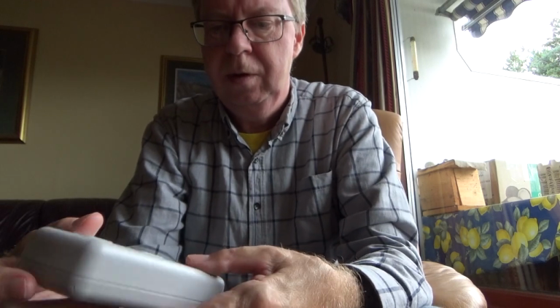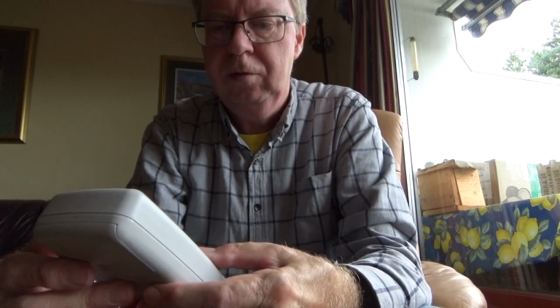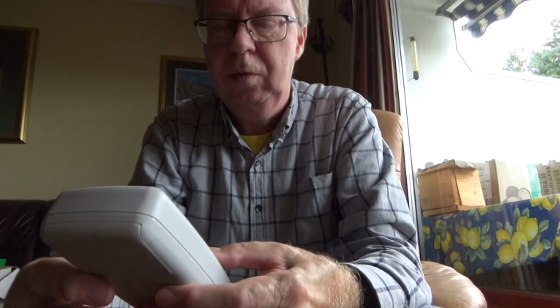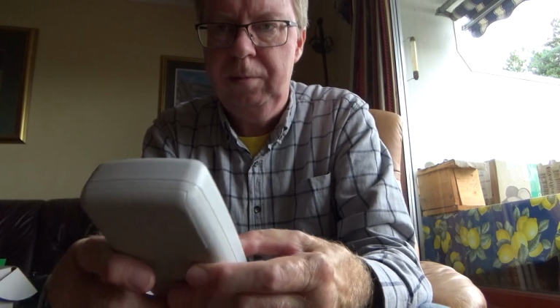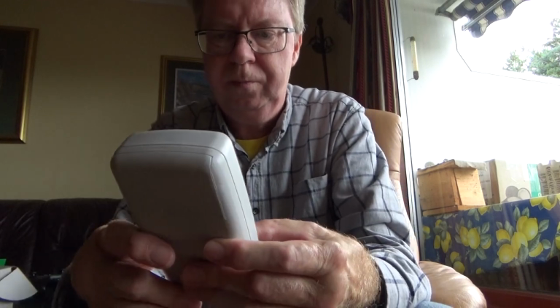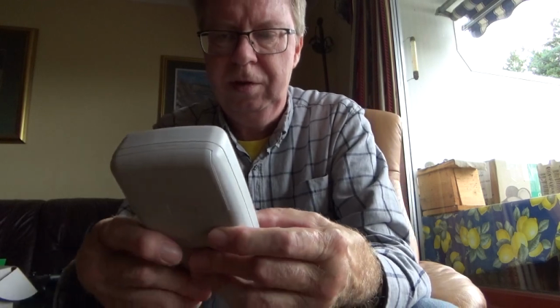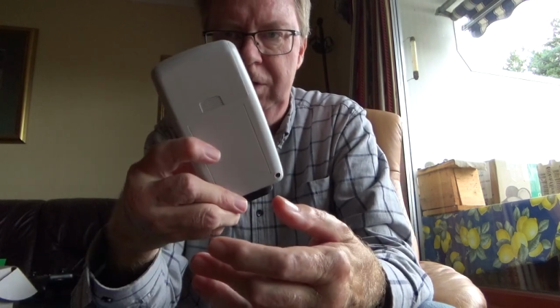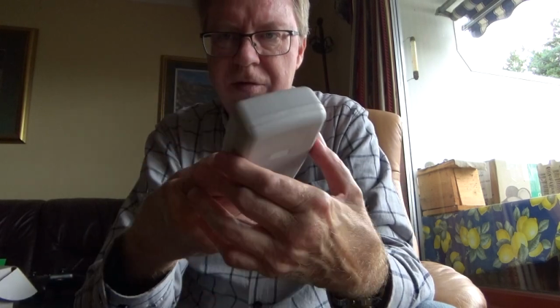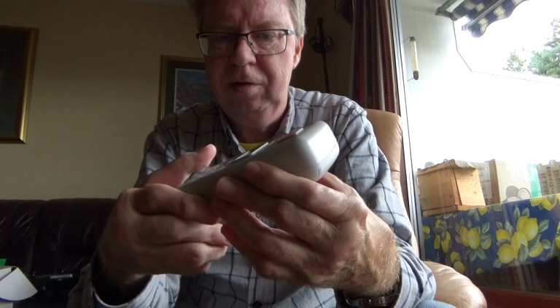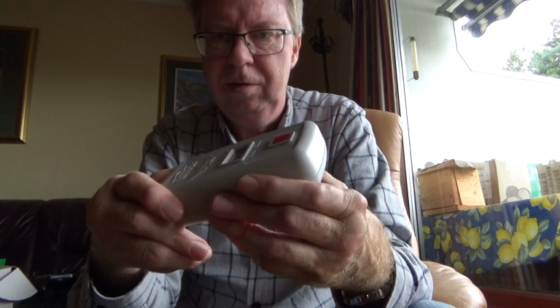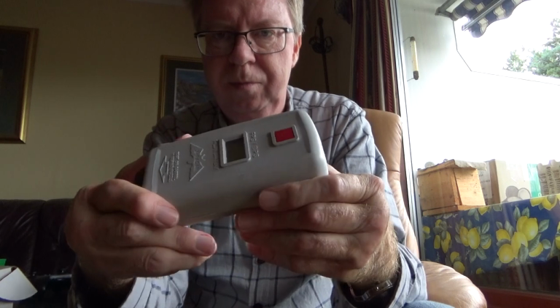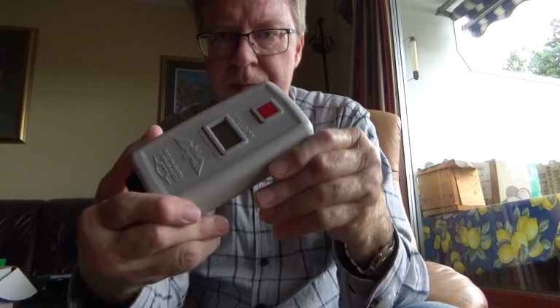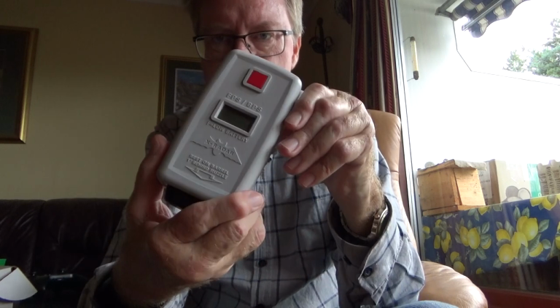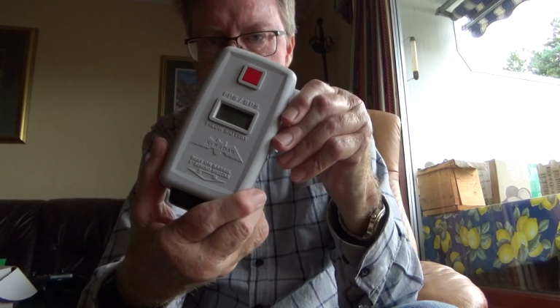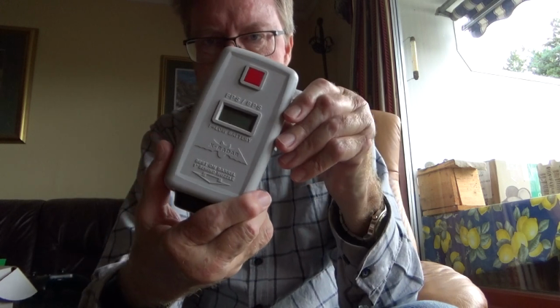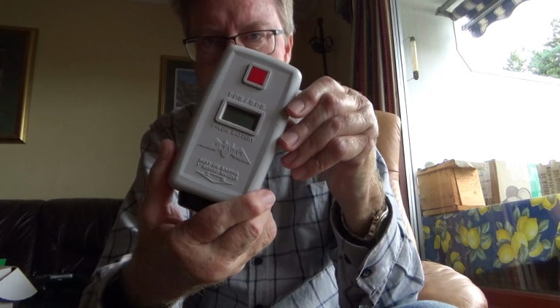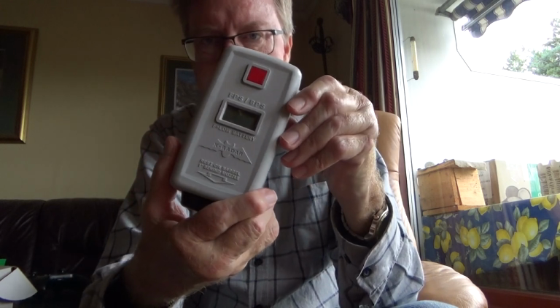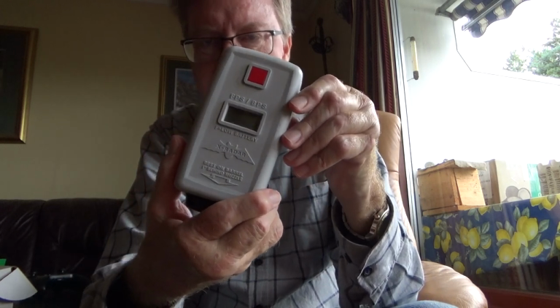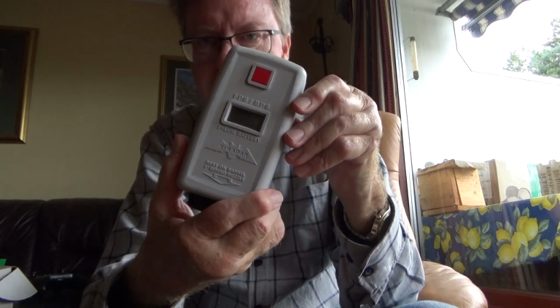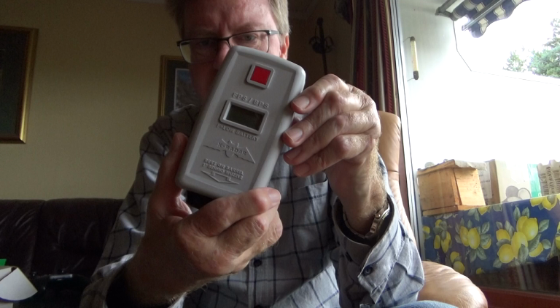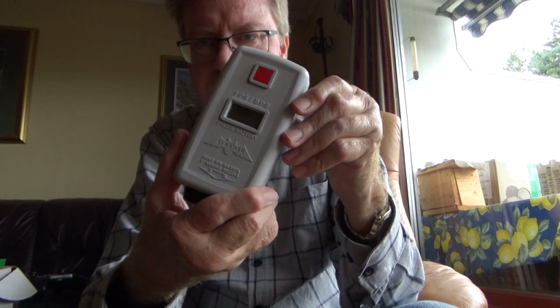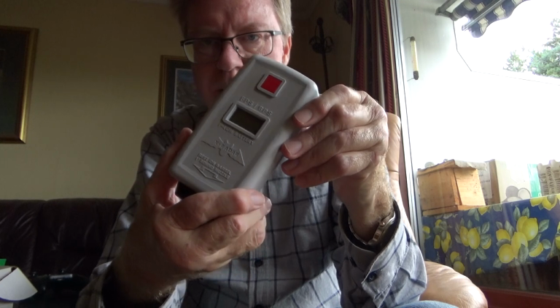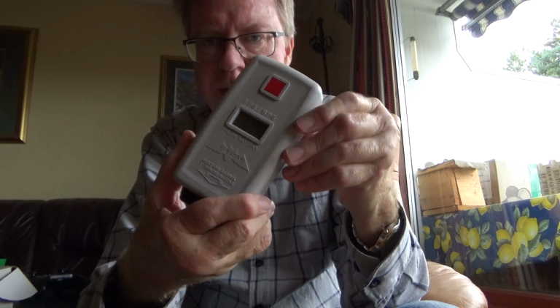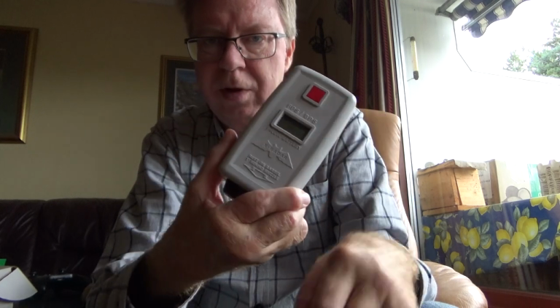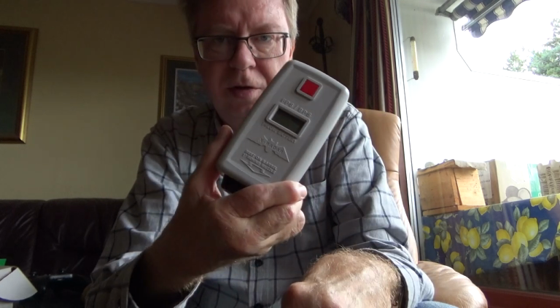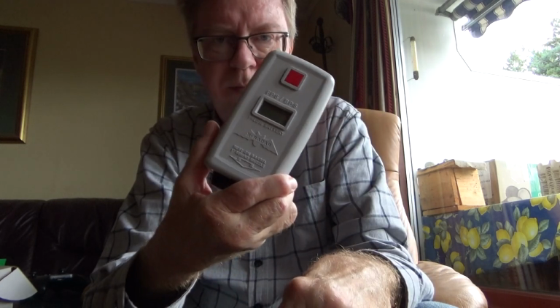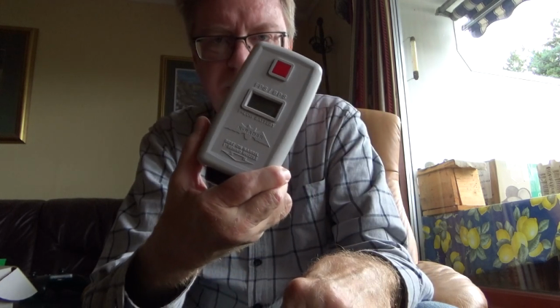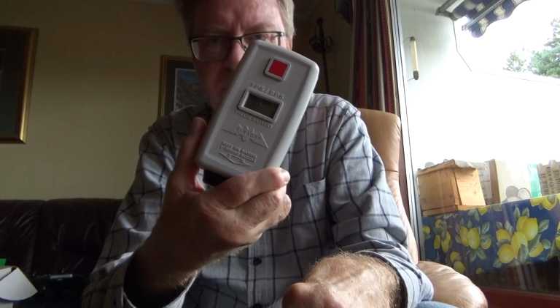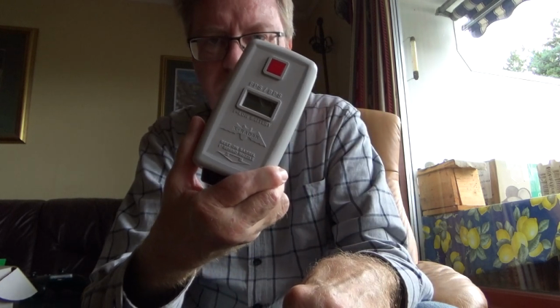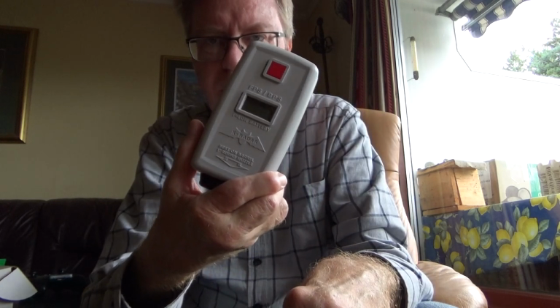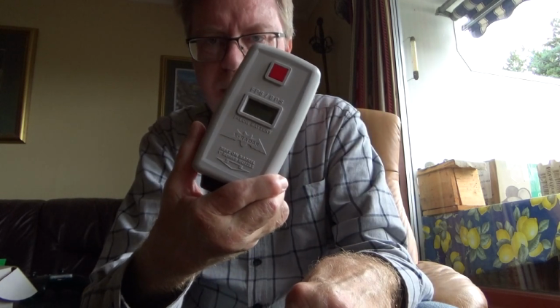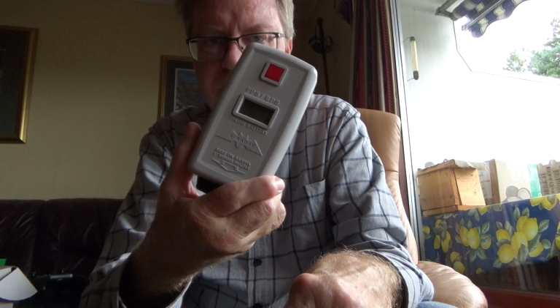So I tested it against my normal Crony, the F1 Crony, and they are identical. So it's very accurate.